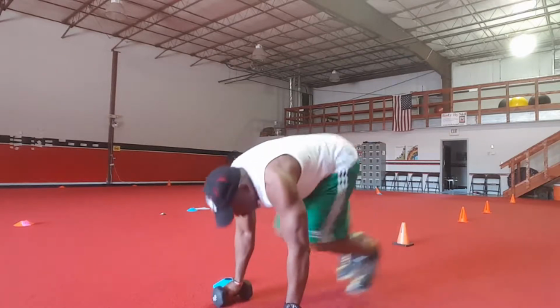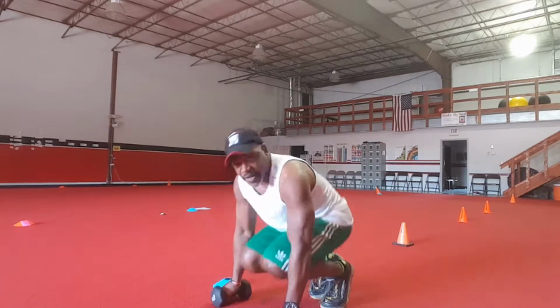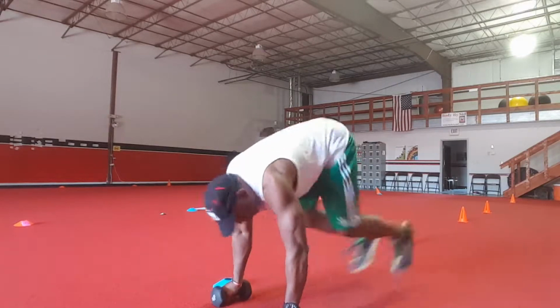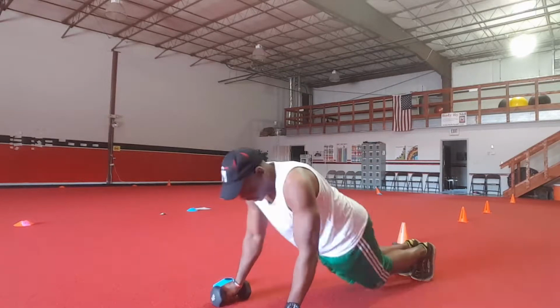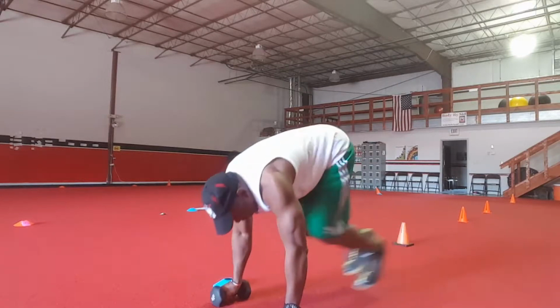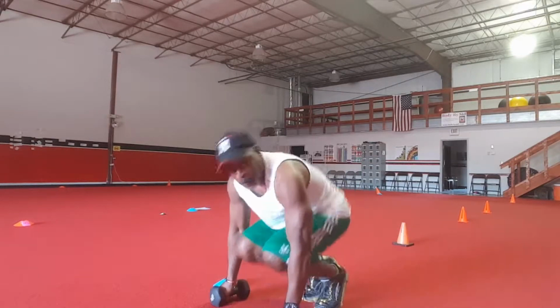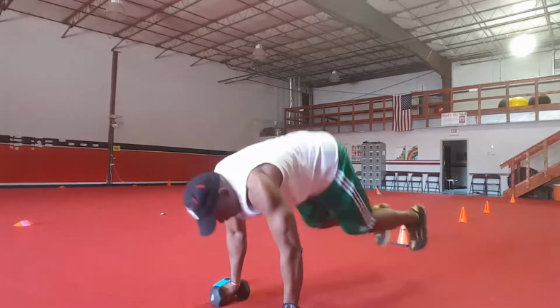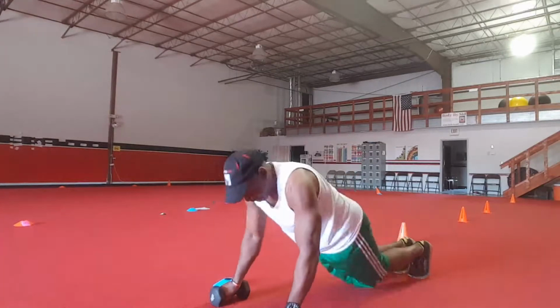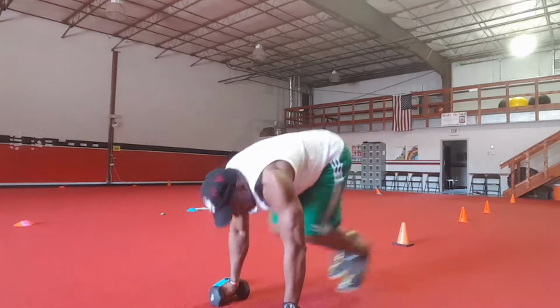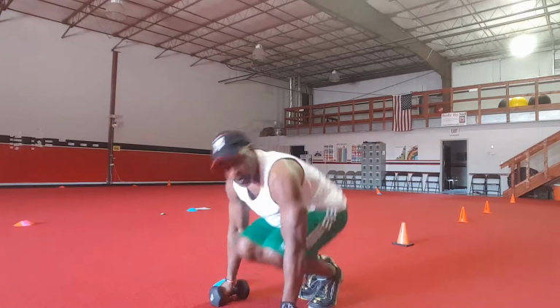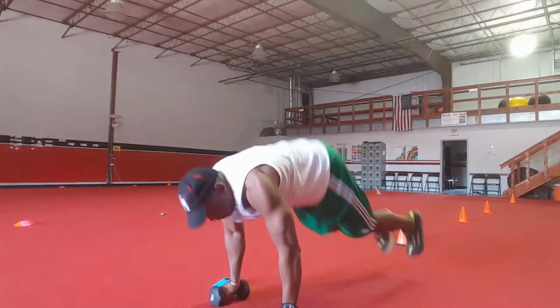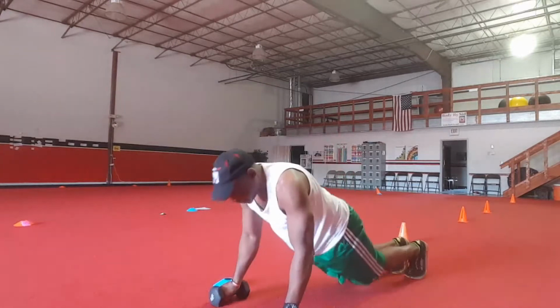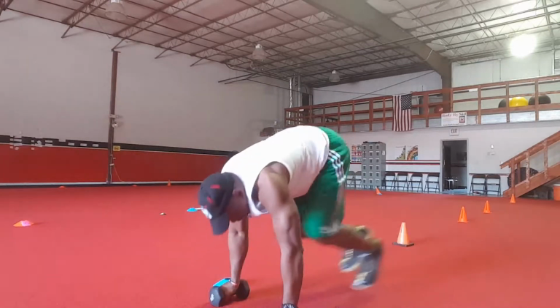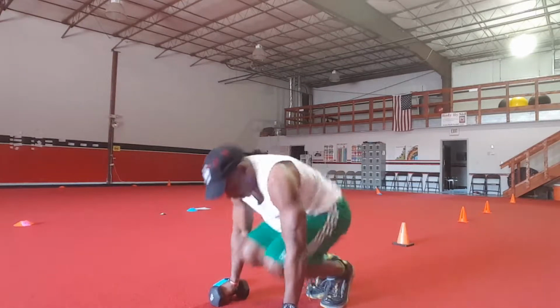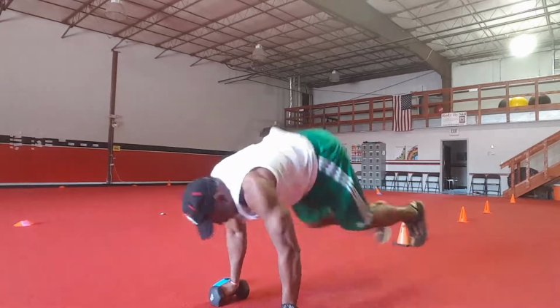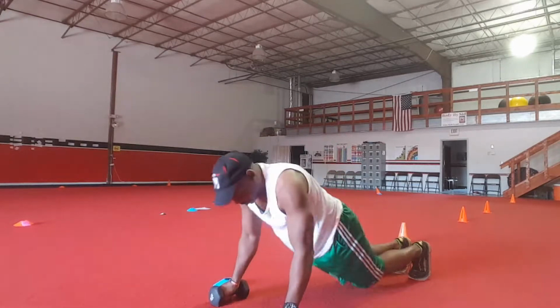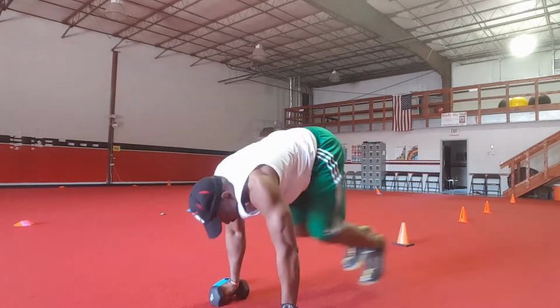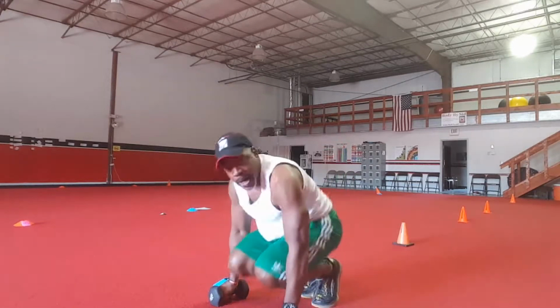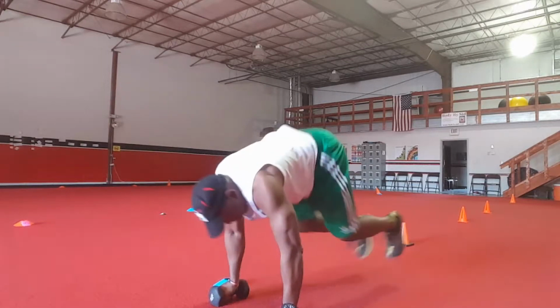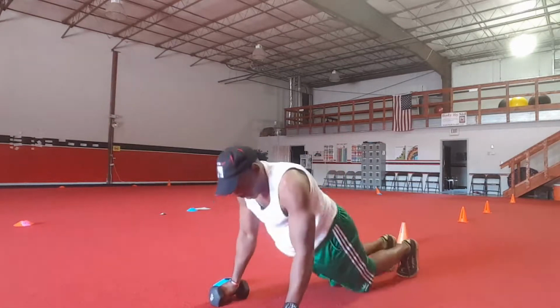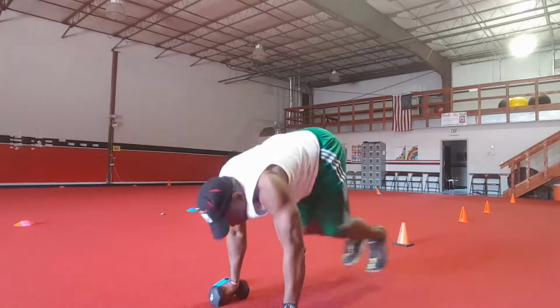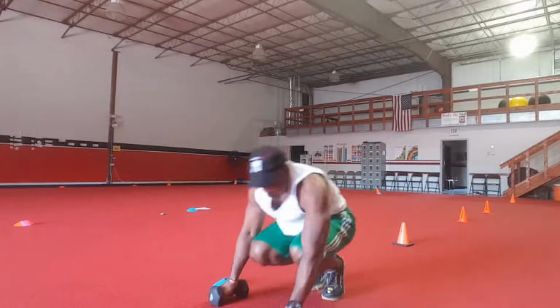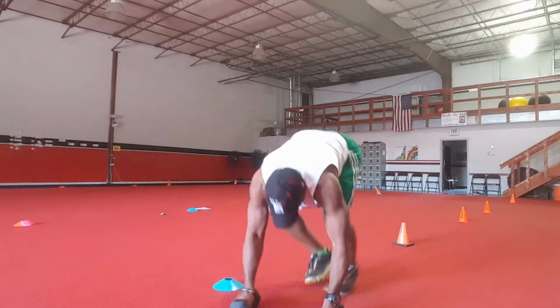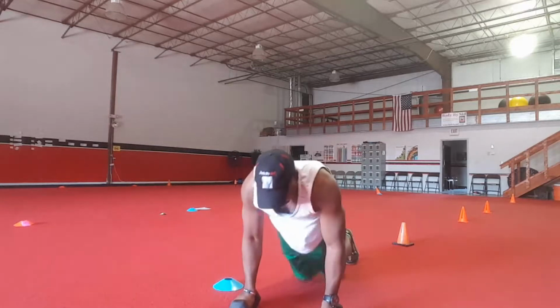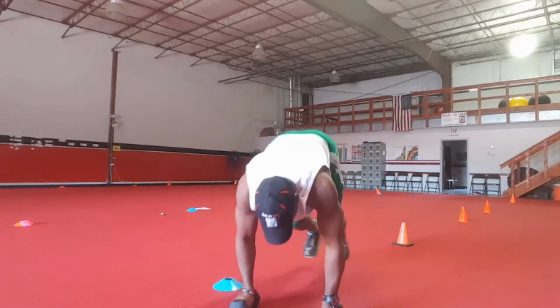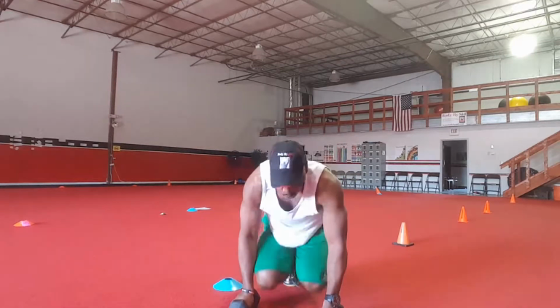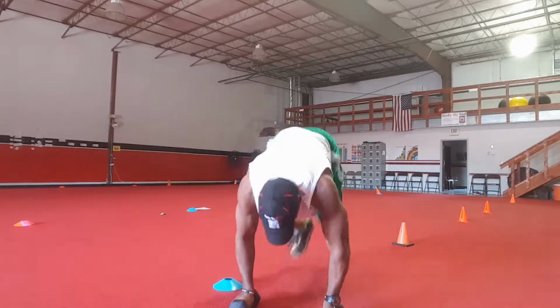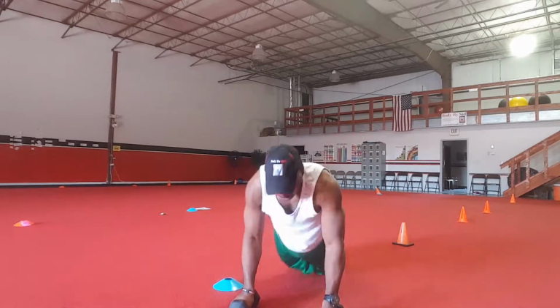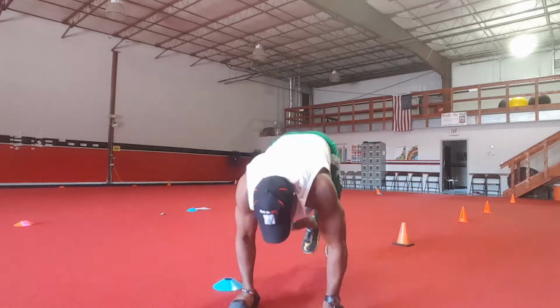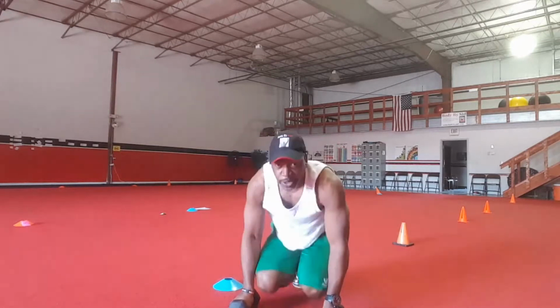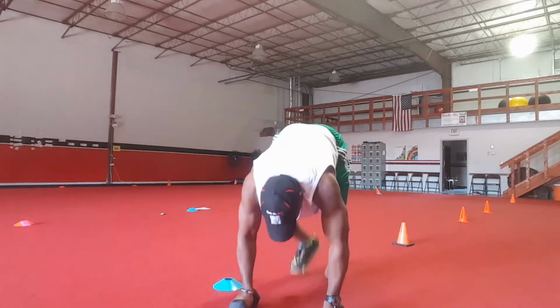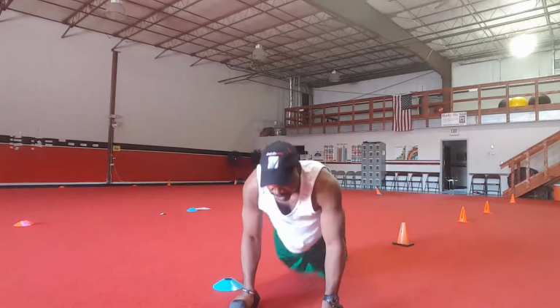You have a set of 50 mountain jumpers. Bring your knees to your chest.